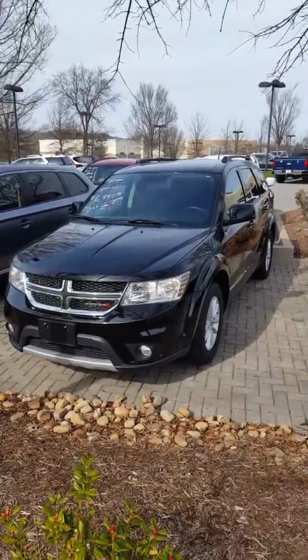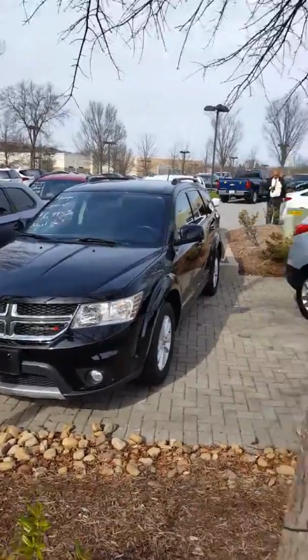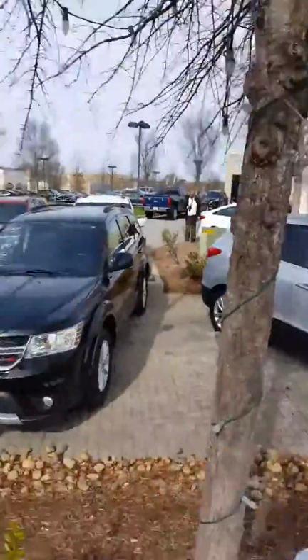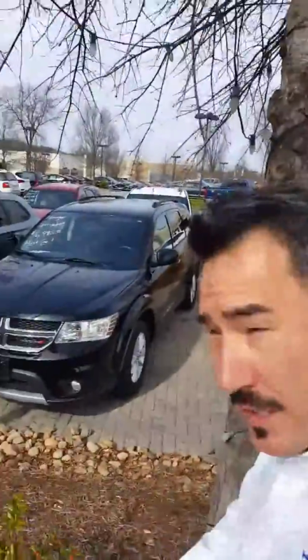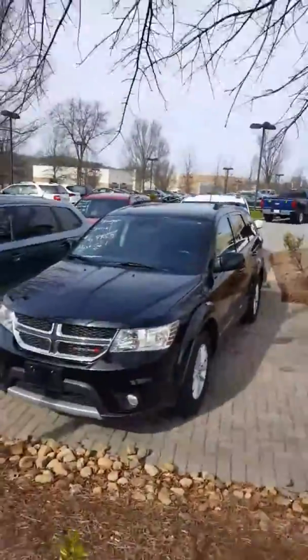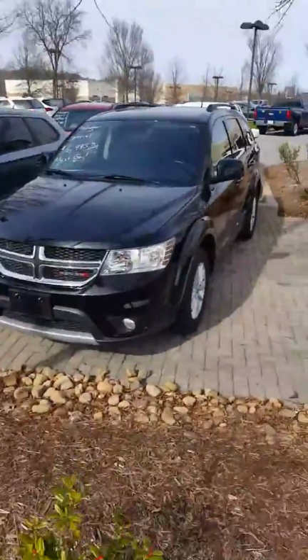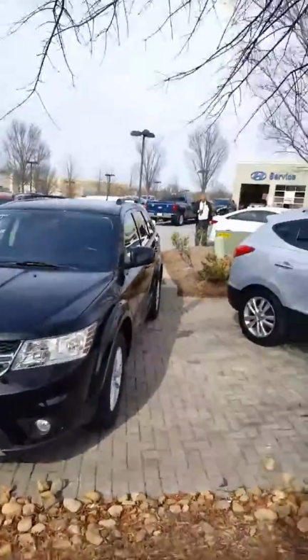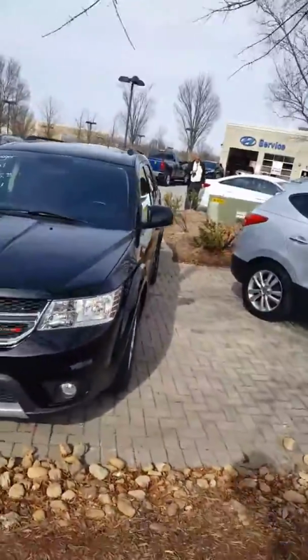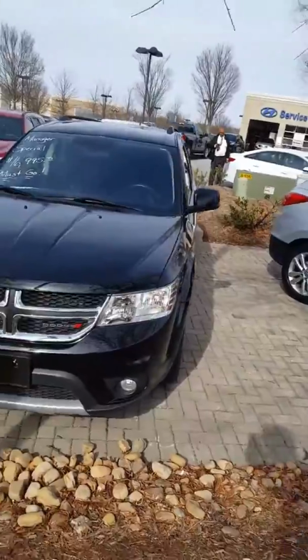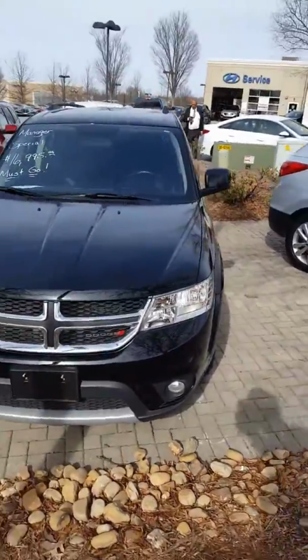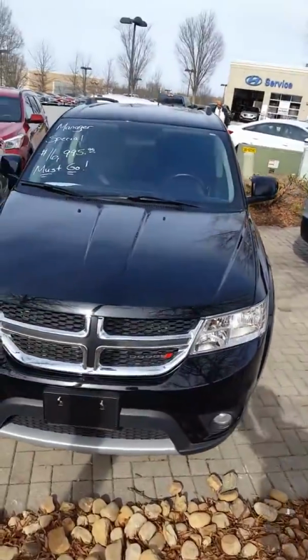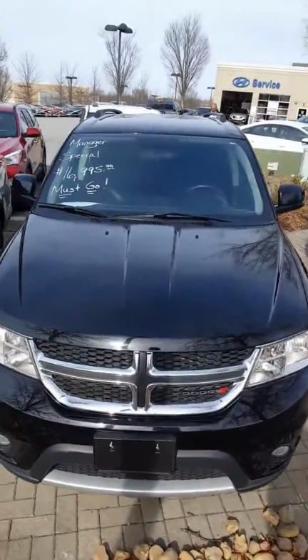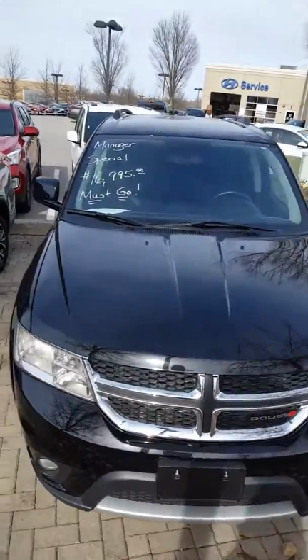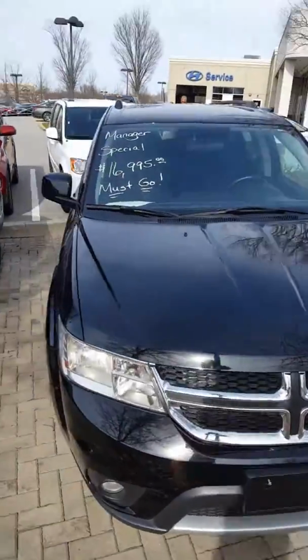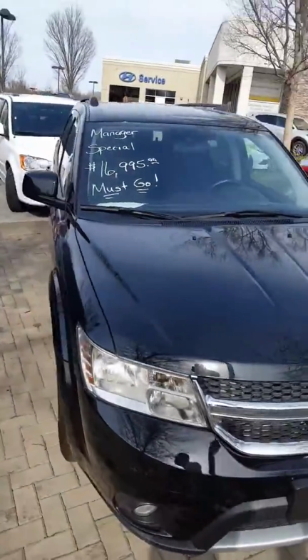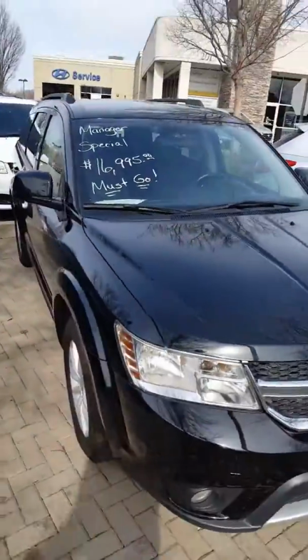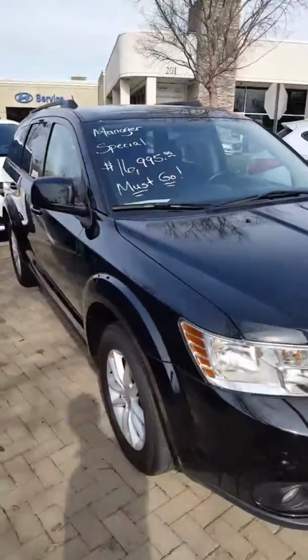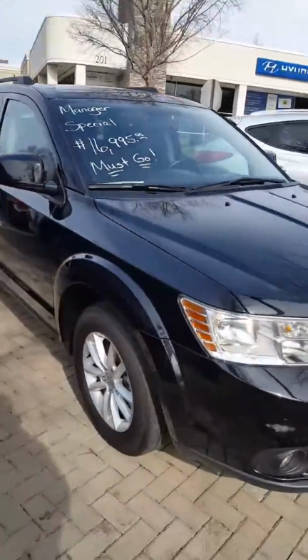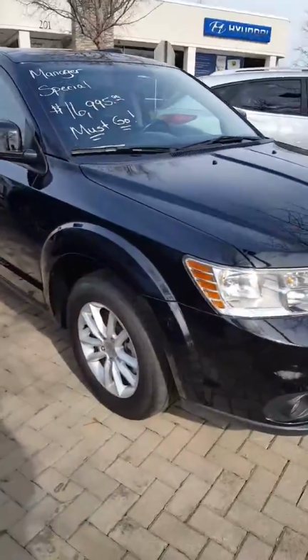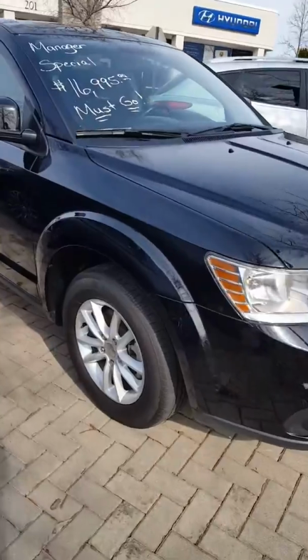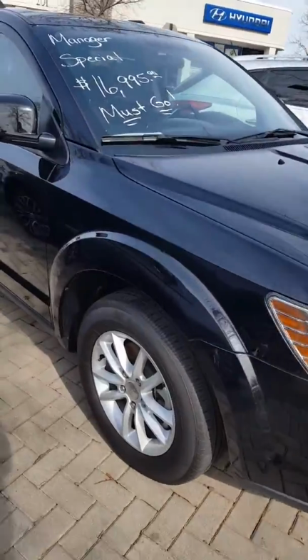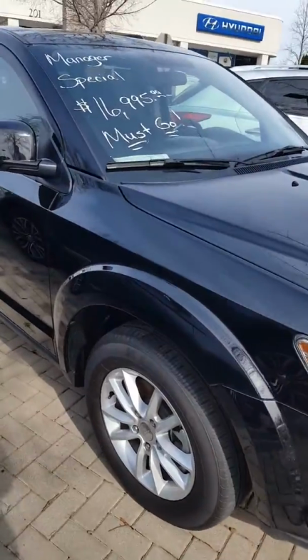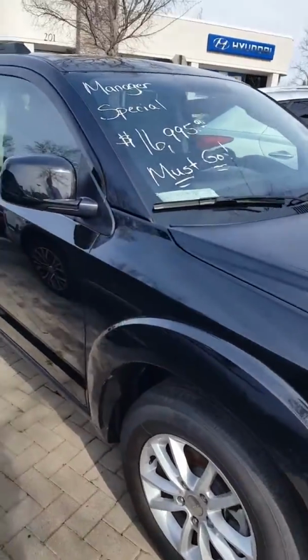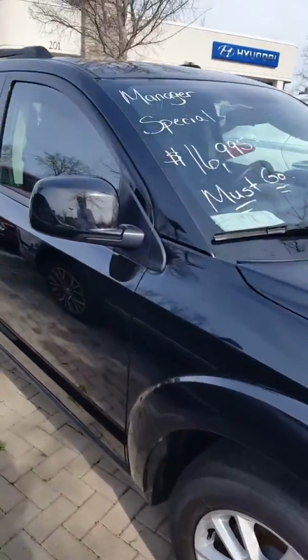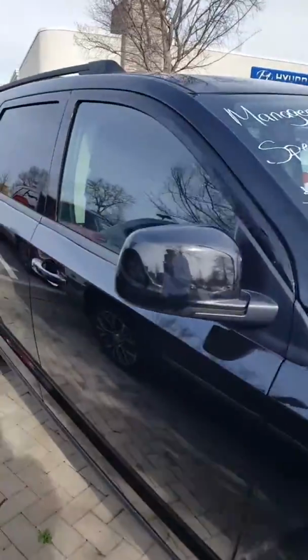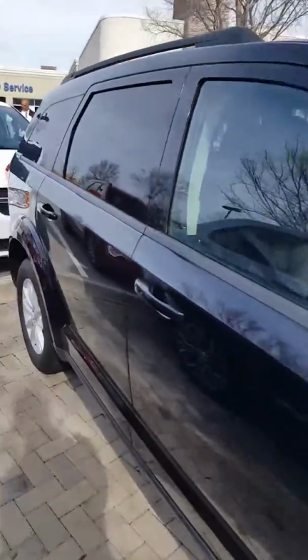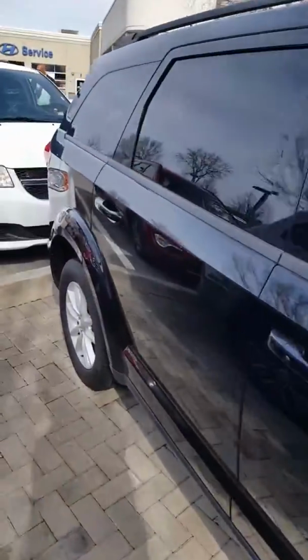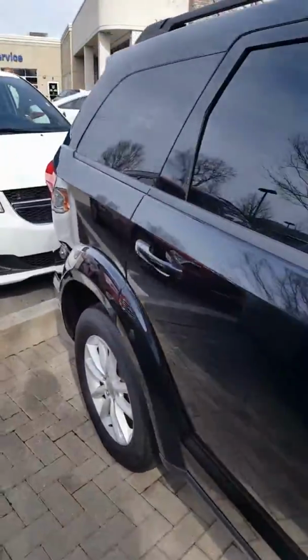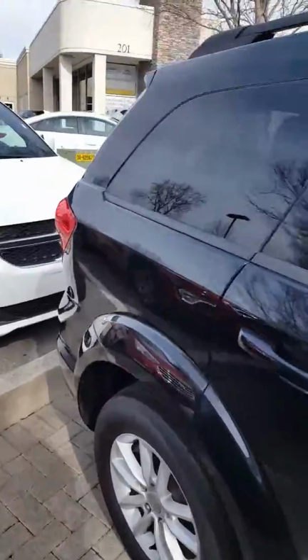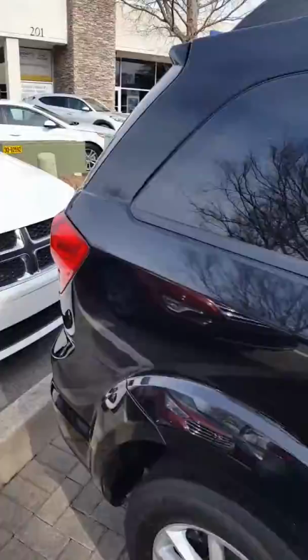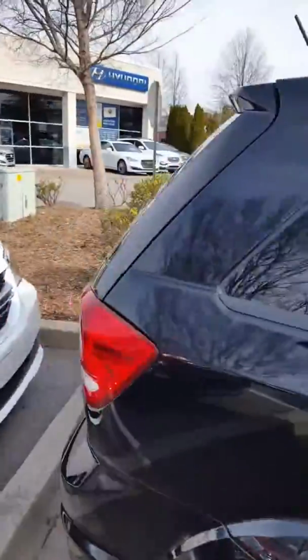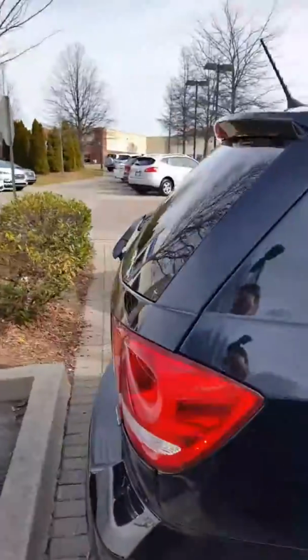Hello Mr. Davis, this is John here at Hyundai of Cool Springs, and here is the Dodge Journey that you inquired about. Please give us a call or respond to this email. We'll be more than glad to answer any questions for you, provide any information on the vehicle, and hopefully we can set aside some time for you to stop by and take it for a drive.